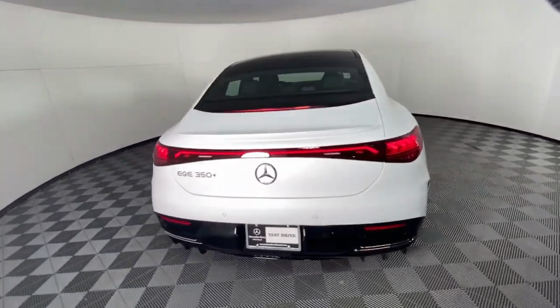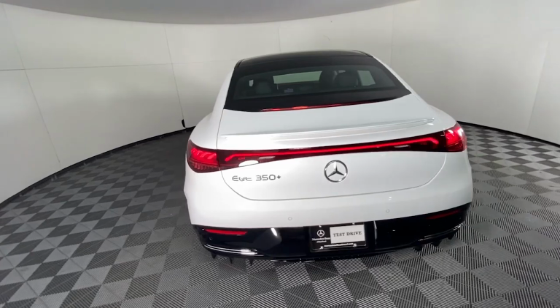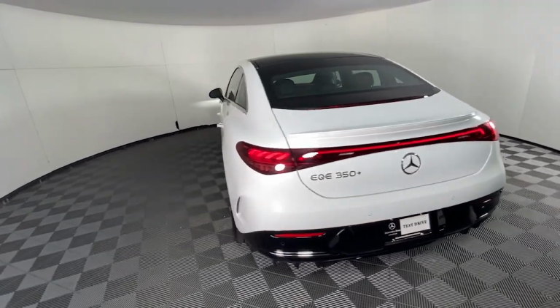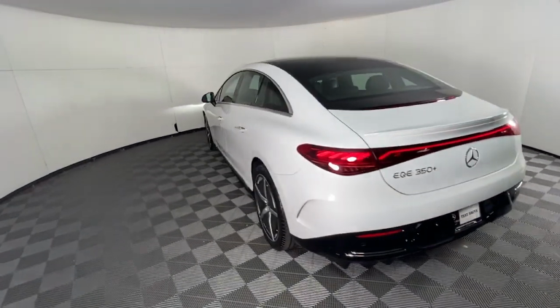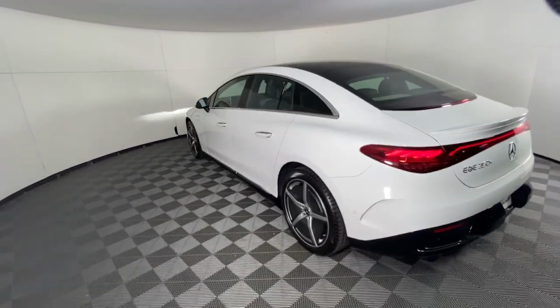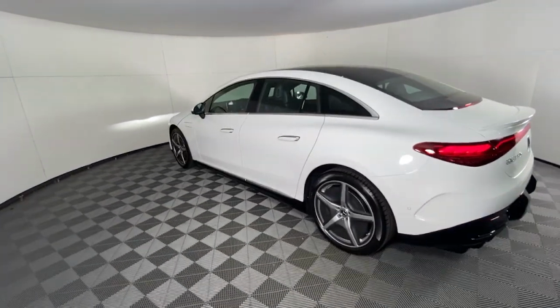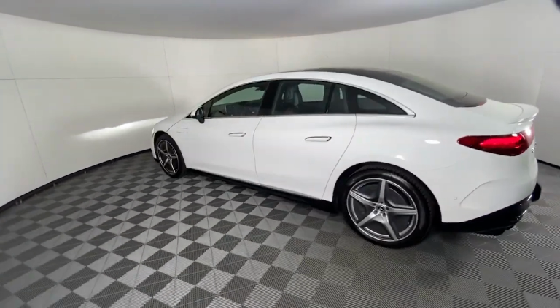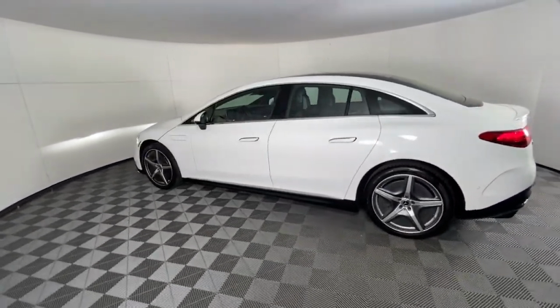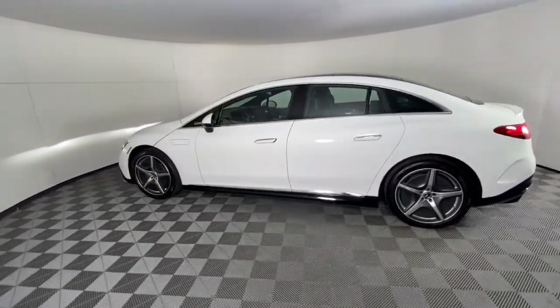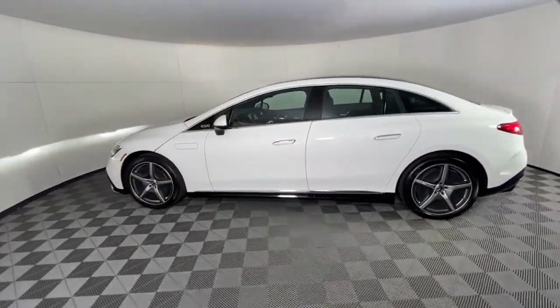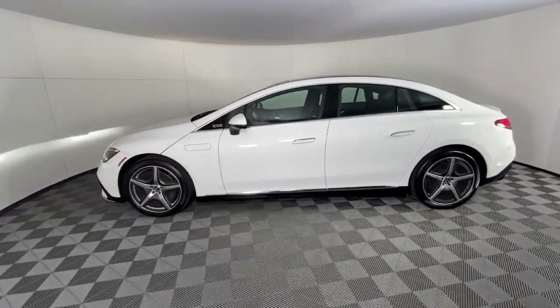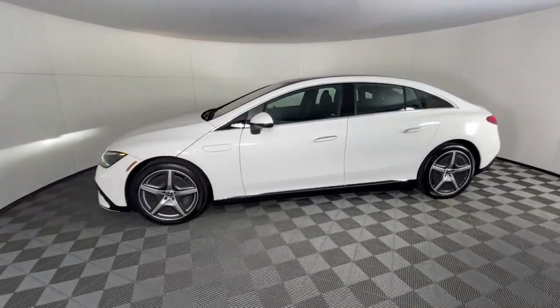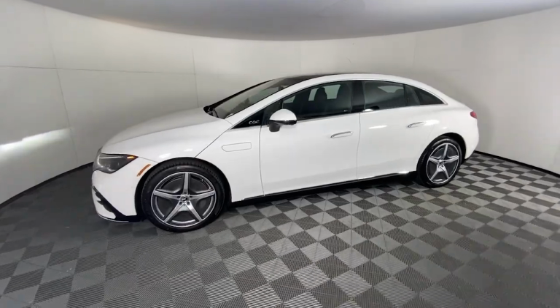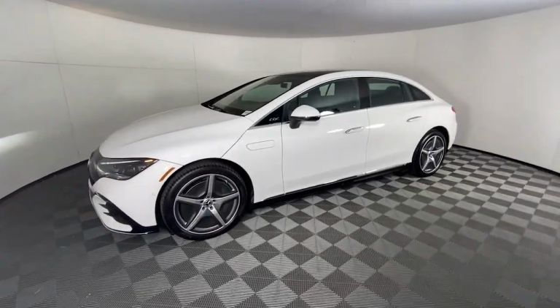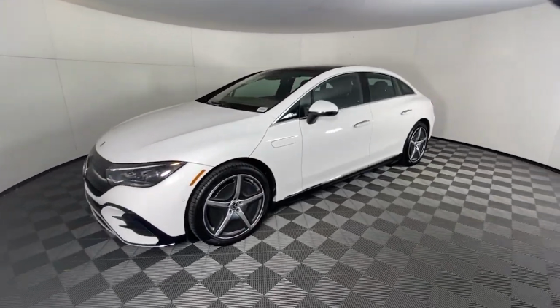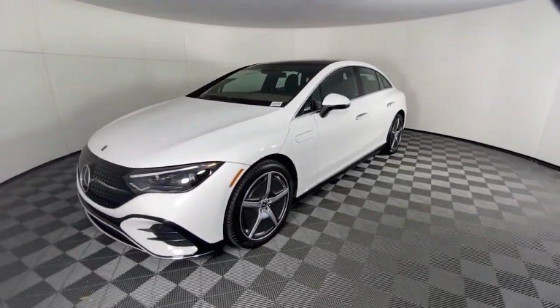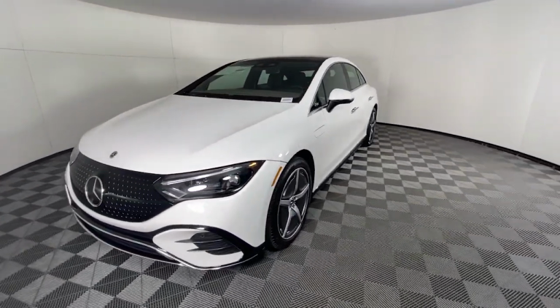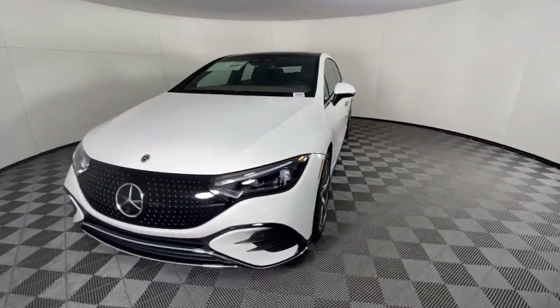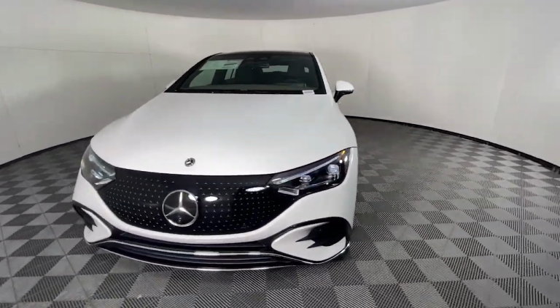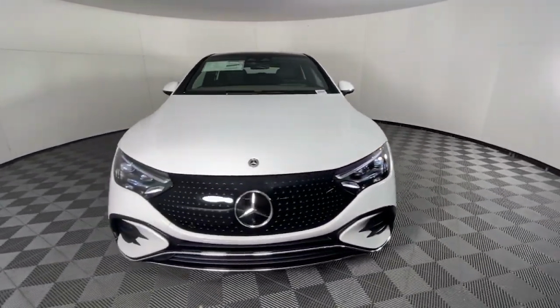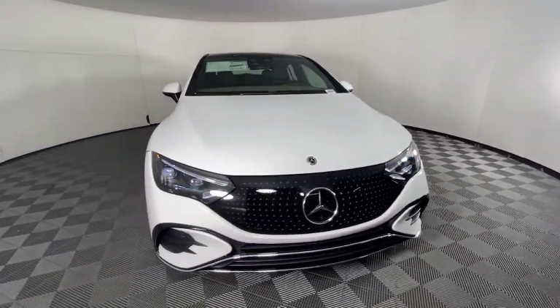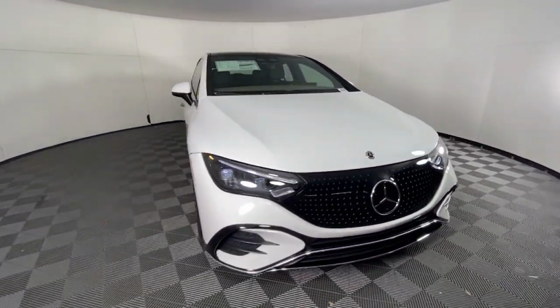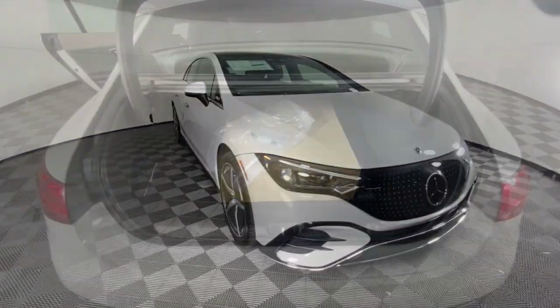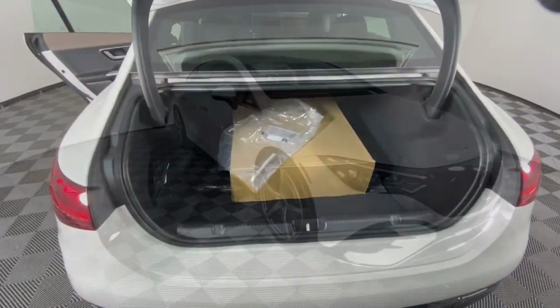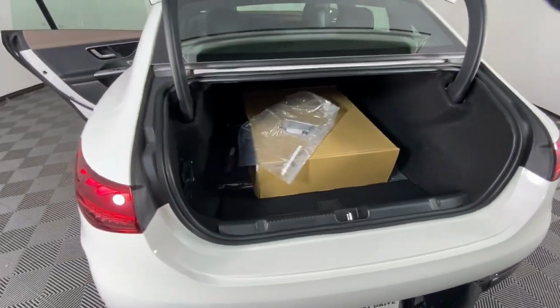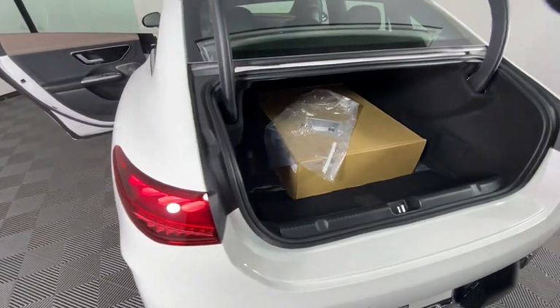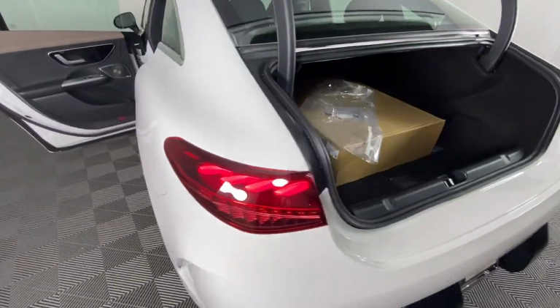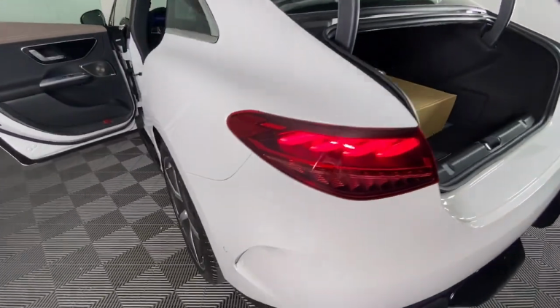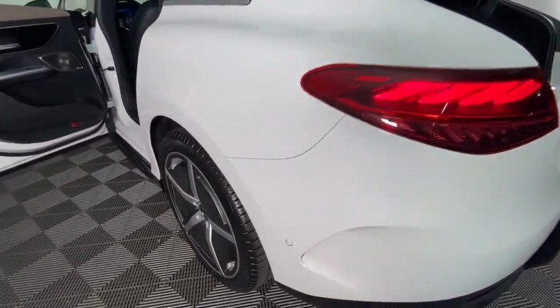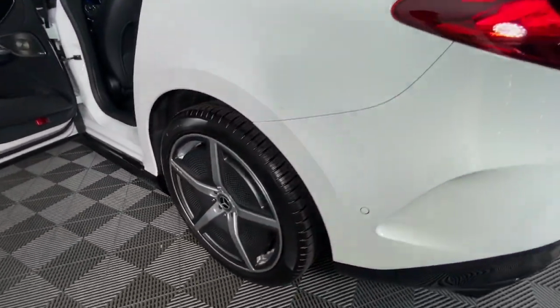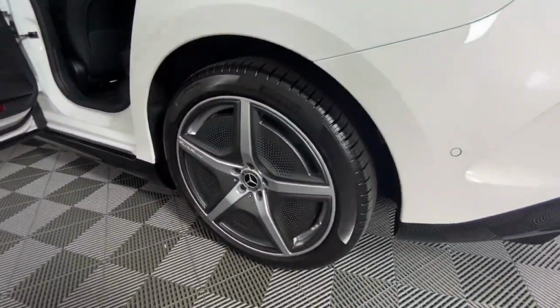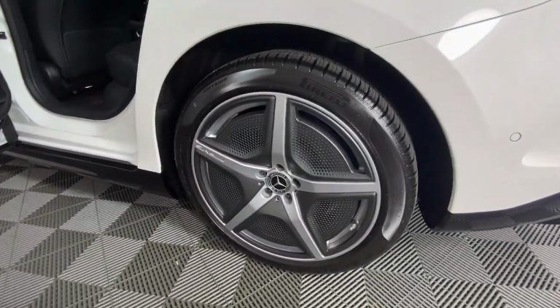Apple CarPlay and/or Android Auto, wireless charging station, panoramic roof, navigation system, keyless entry, wood grain interior trim, power passenger seat, premium sound system, heated mirrors, satellite radio.